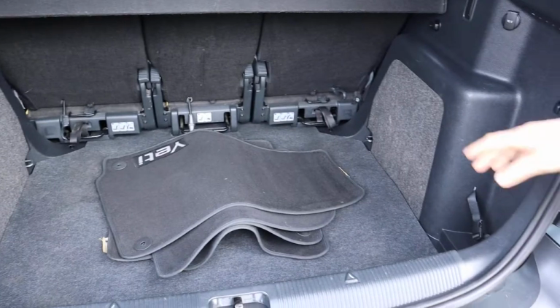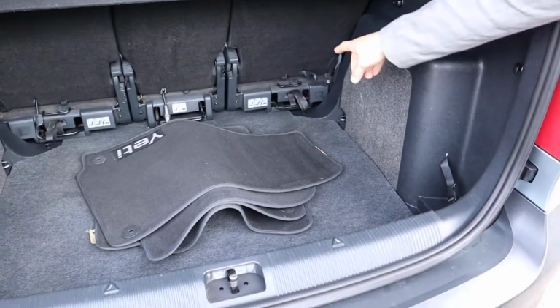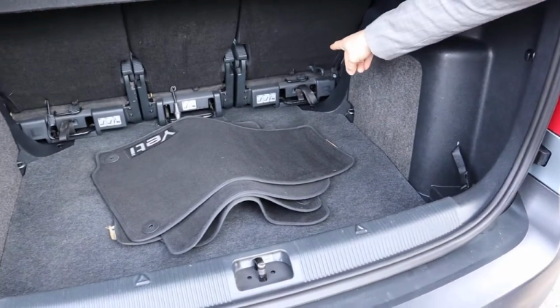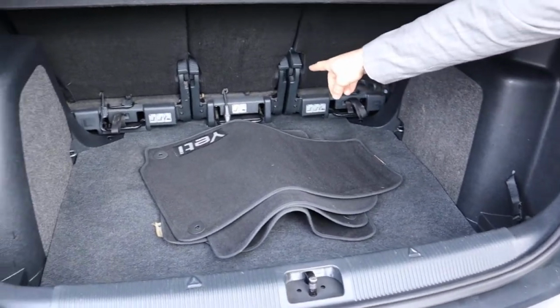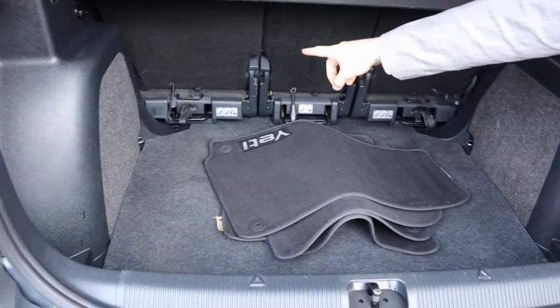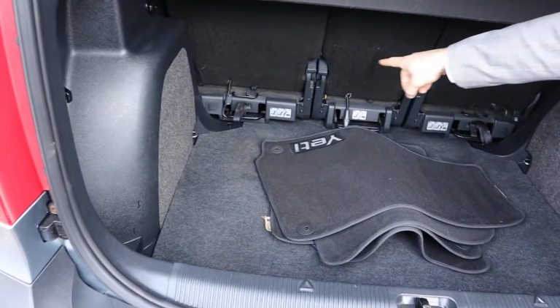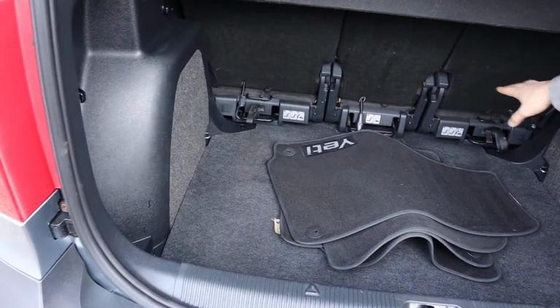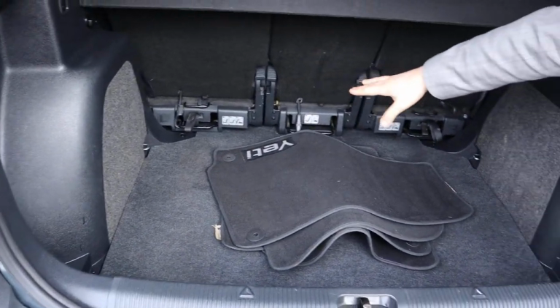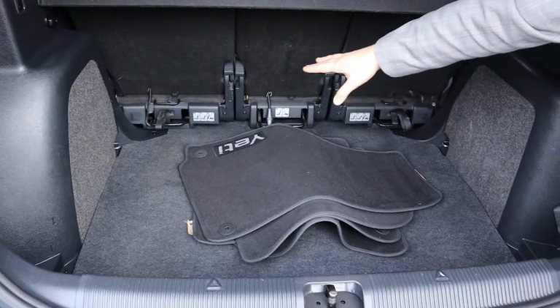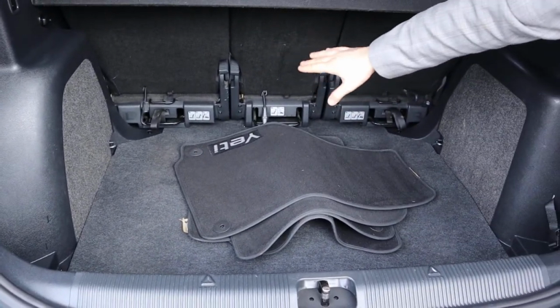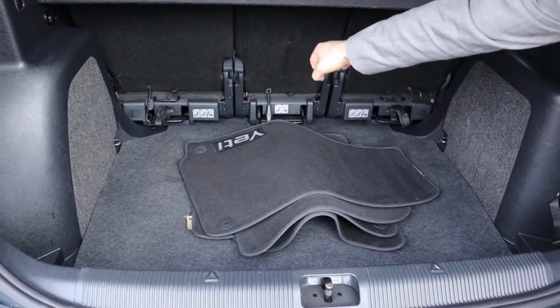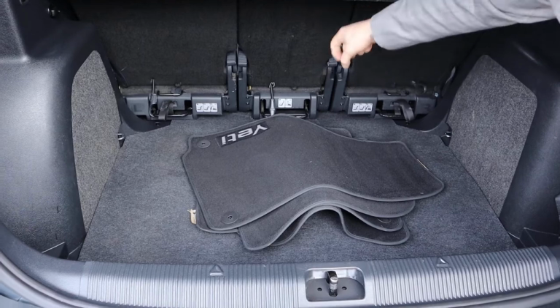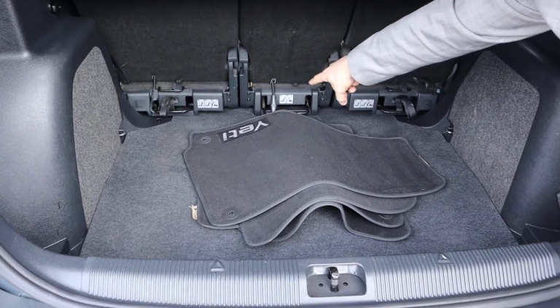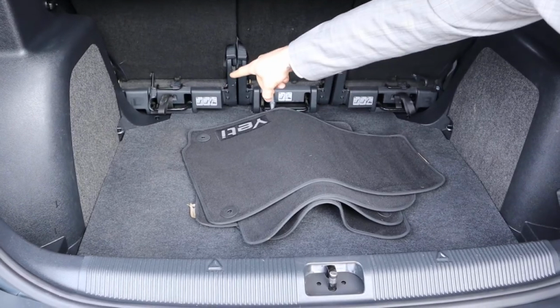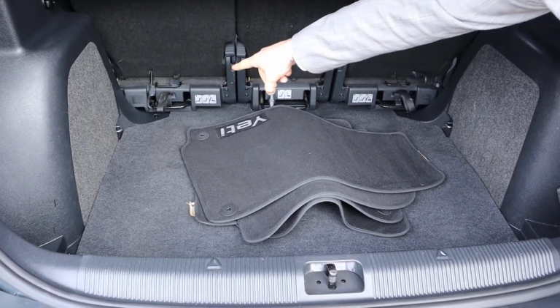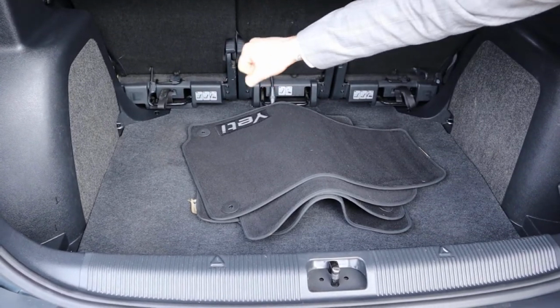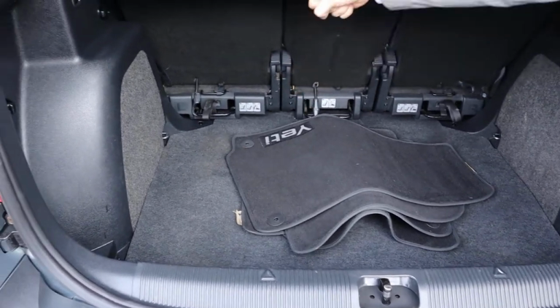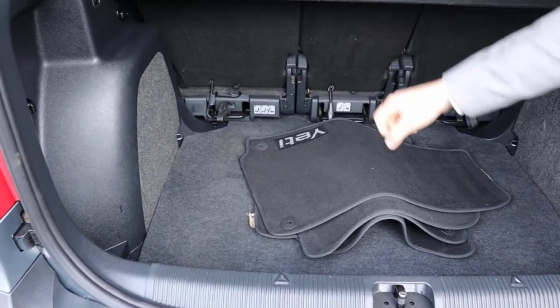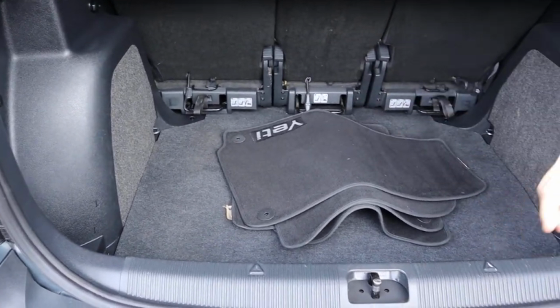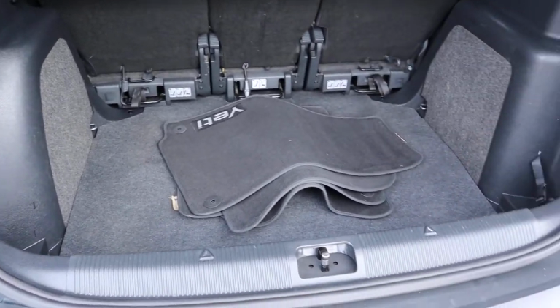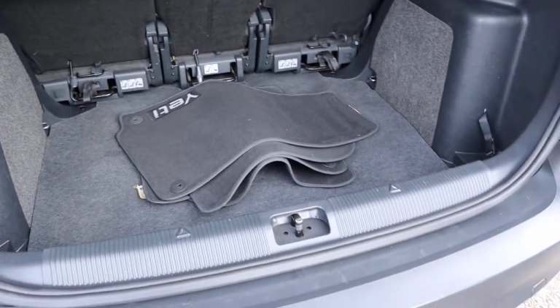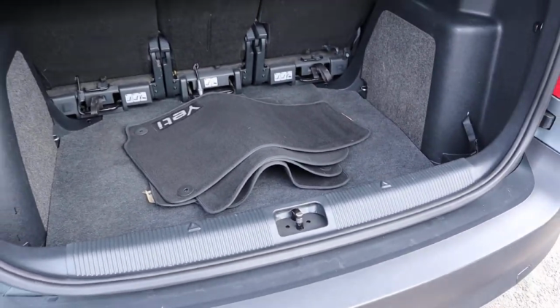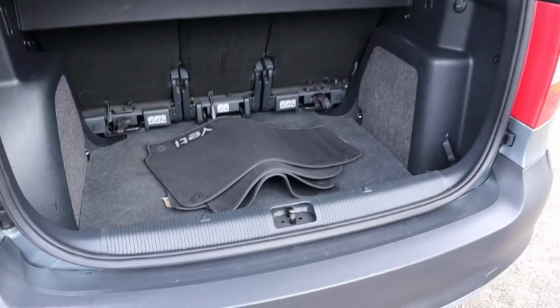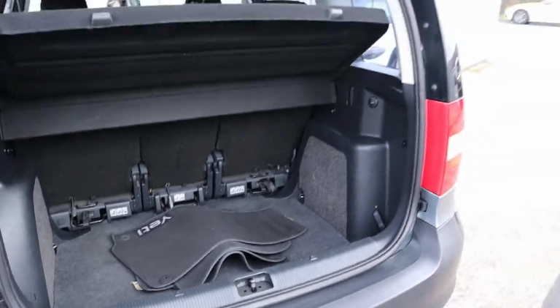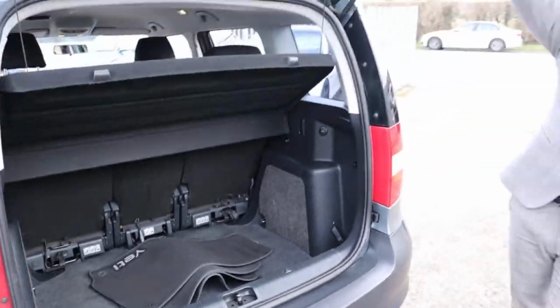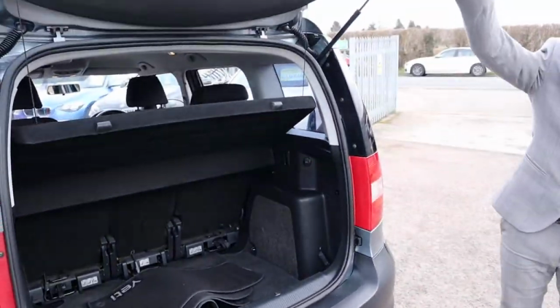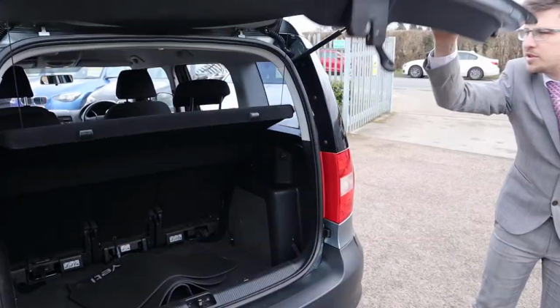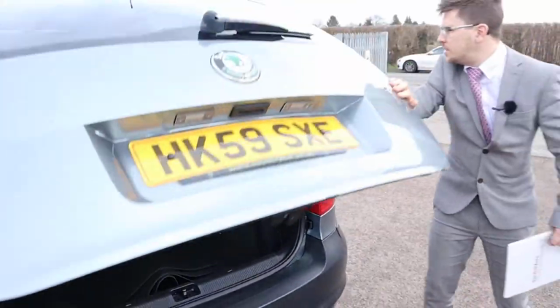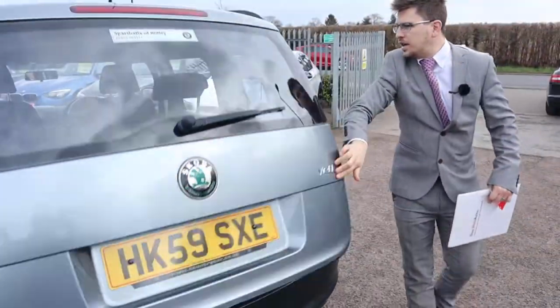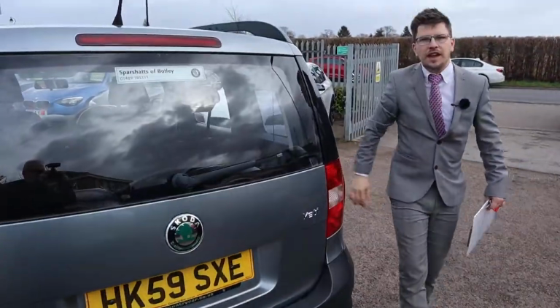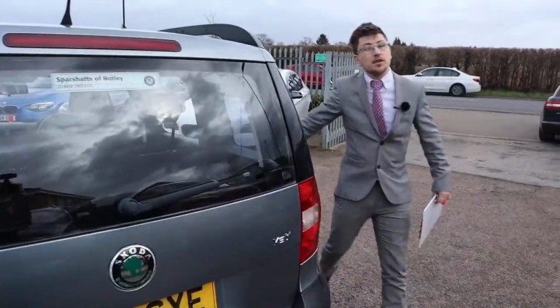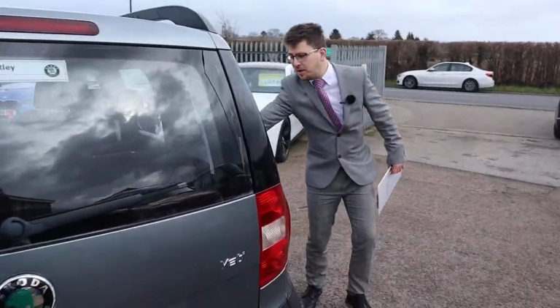As you can see these seats here, not only can they be folded forwards but they can be taken out — that little black rail allows you to actually take the seats out so you get a massive amount of space if you need it. It's almost like a little van if you wanted it to be.